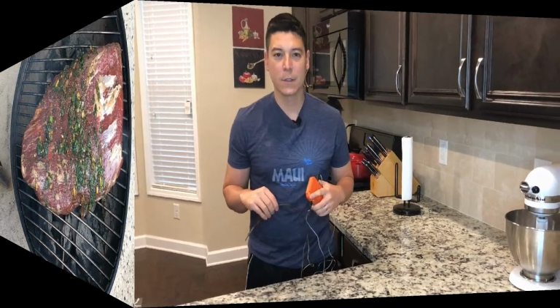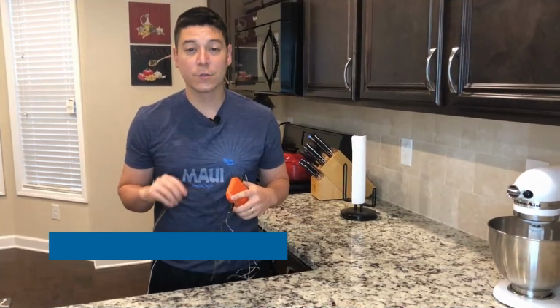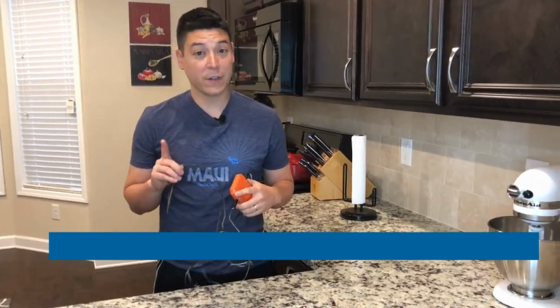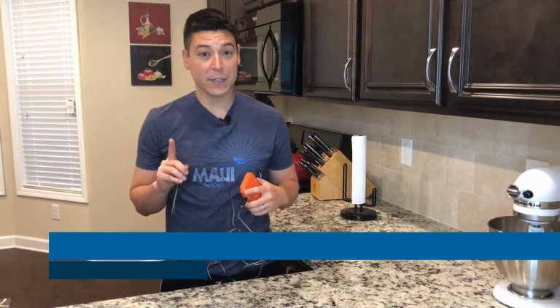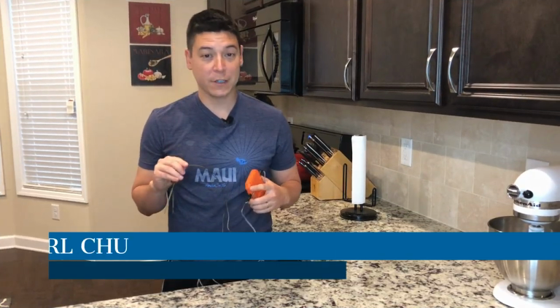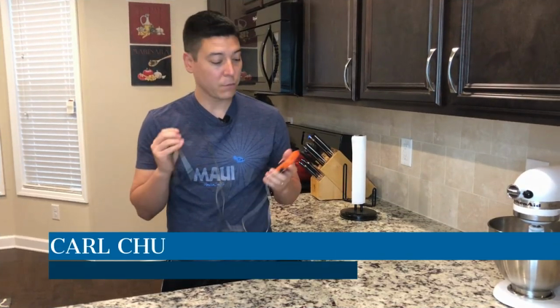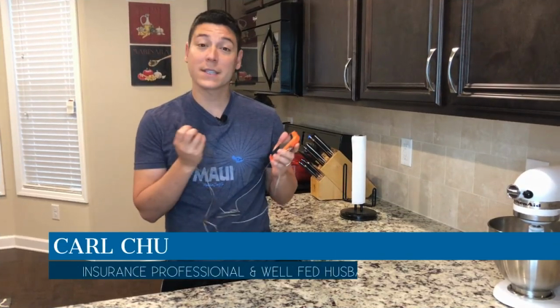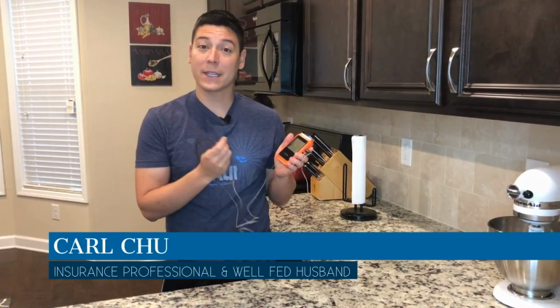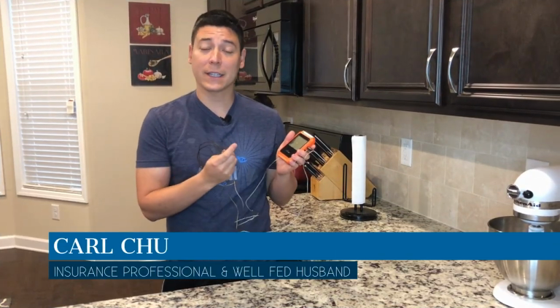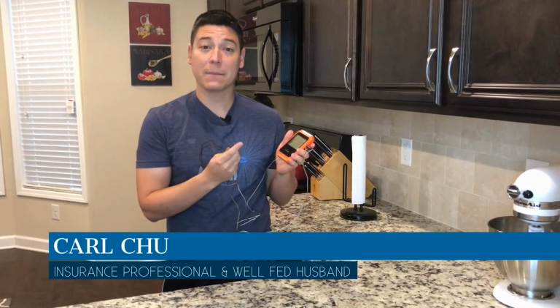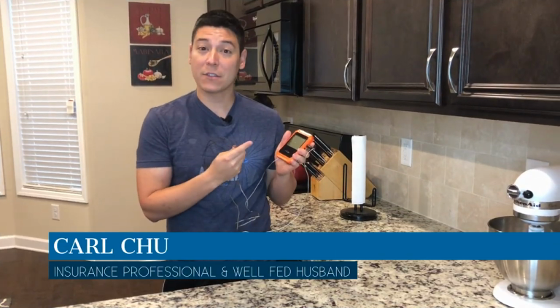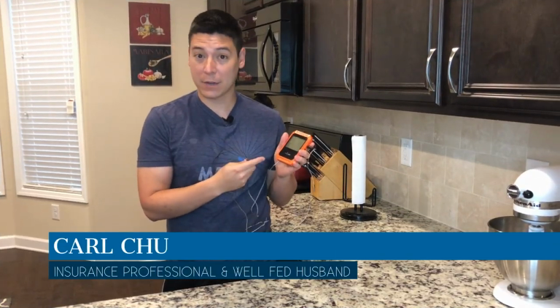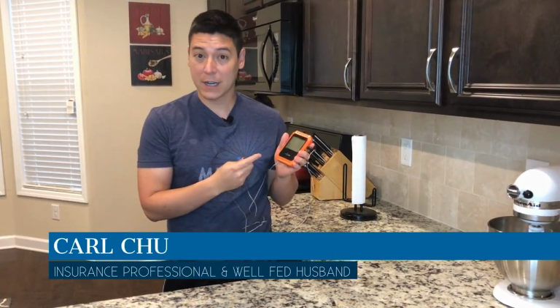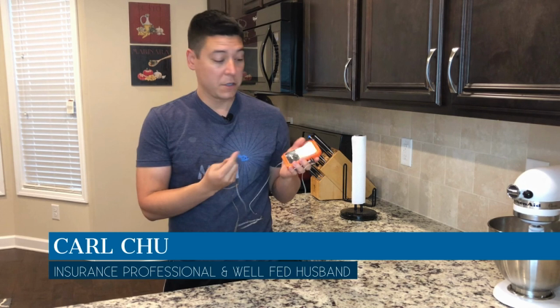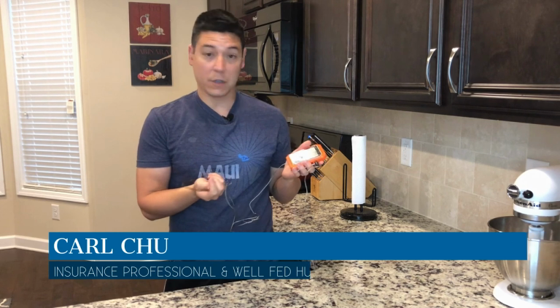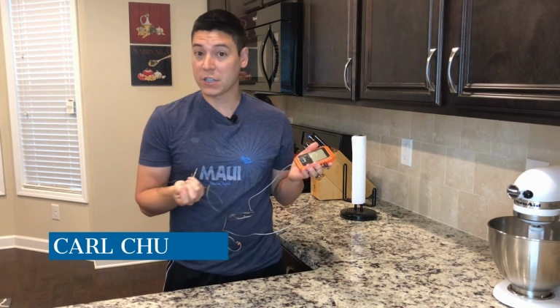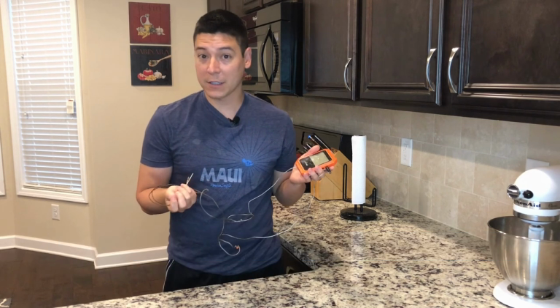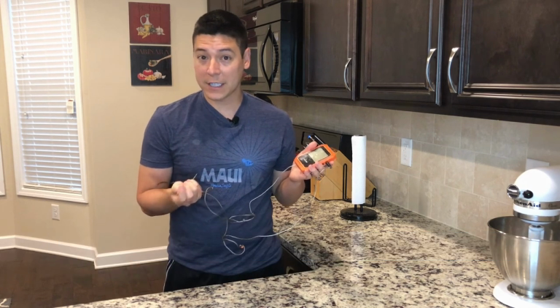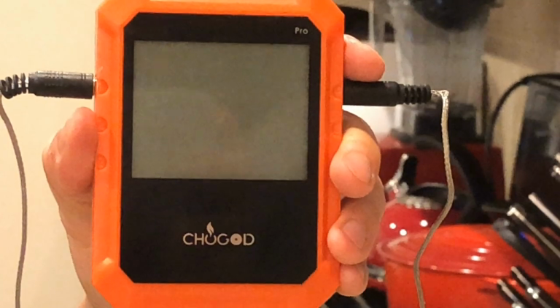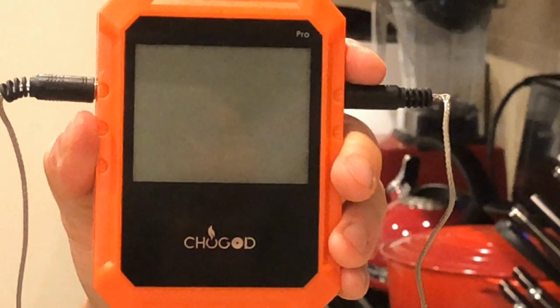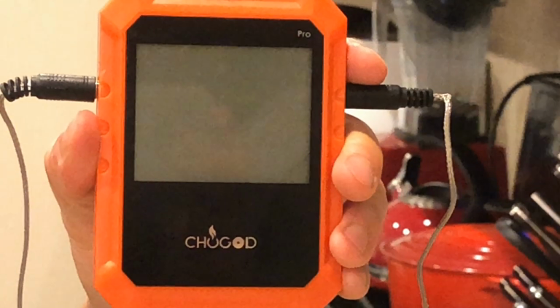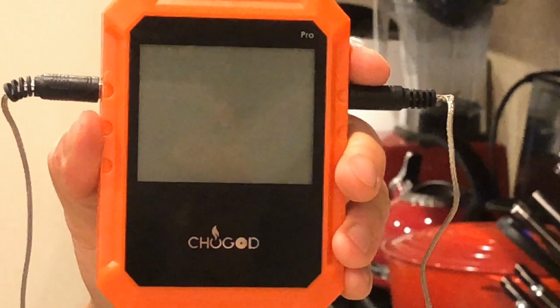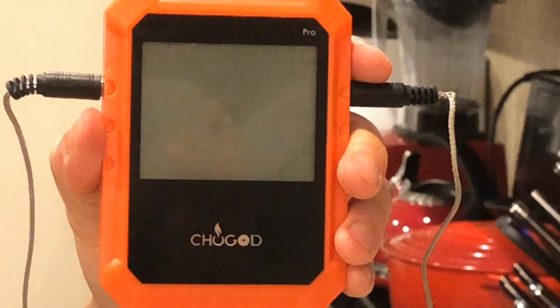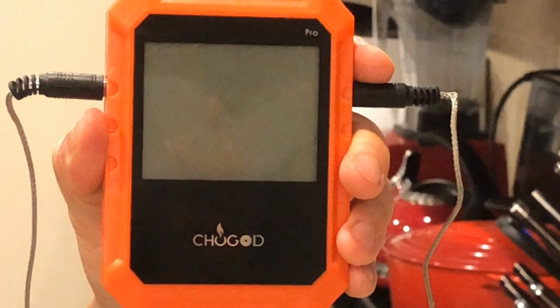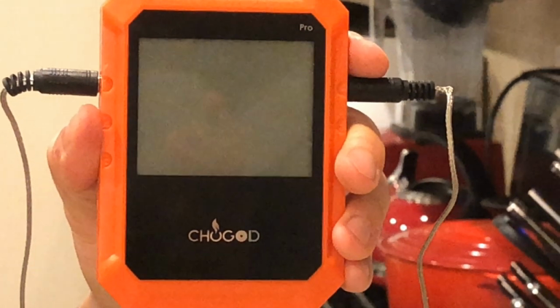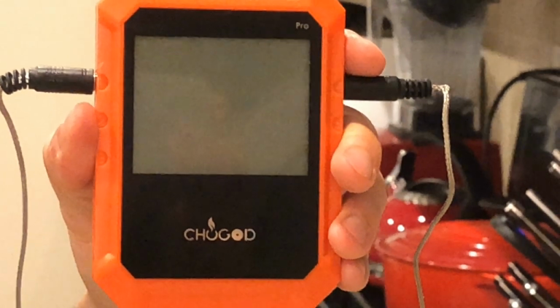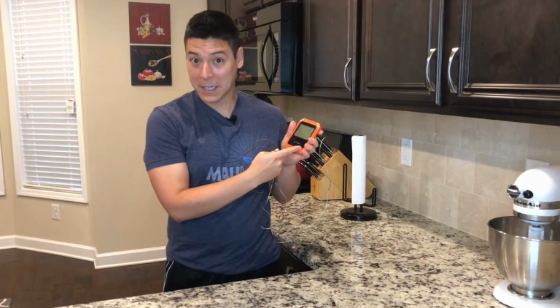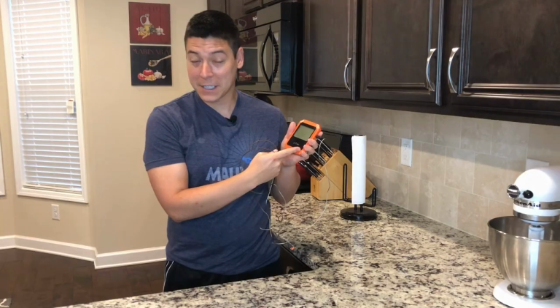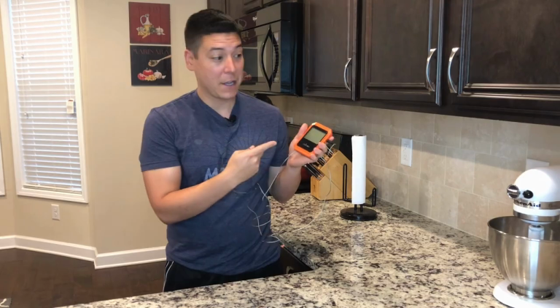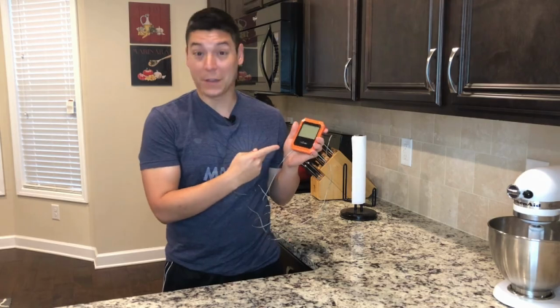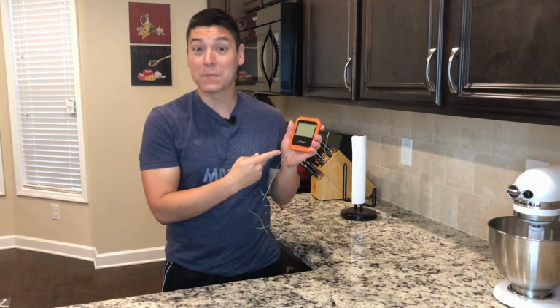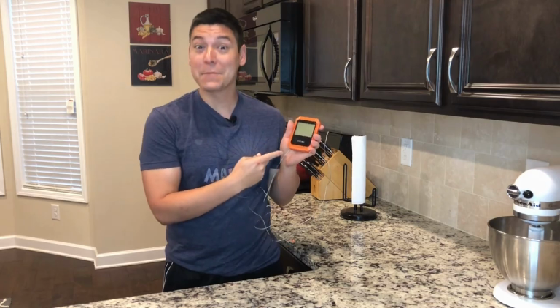True story from last year — Marissa sent me to get a meat thermometer, so I started shopping online, came across Chew God, and I said, well, this was meant to be.